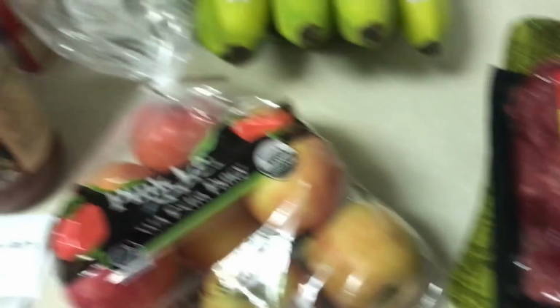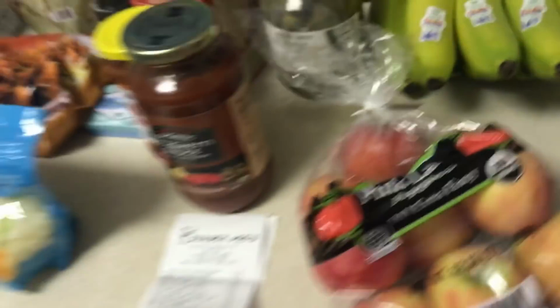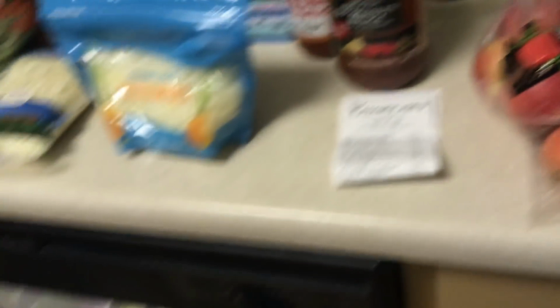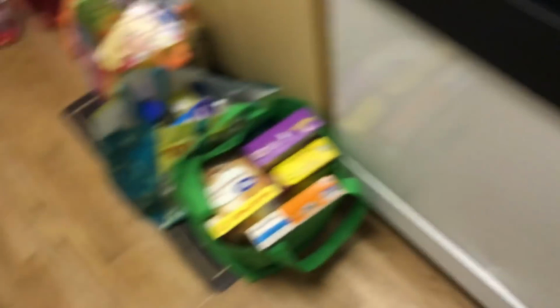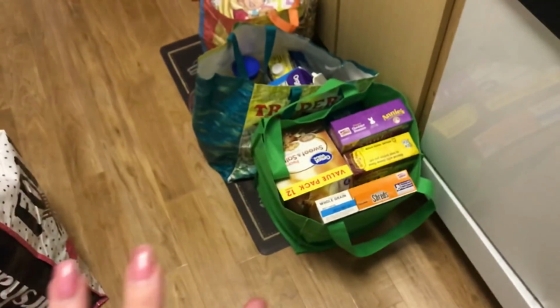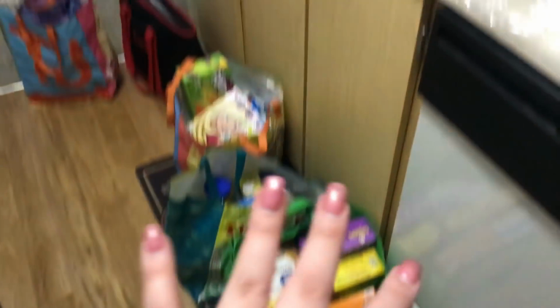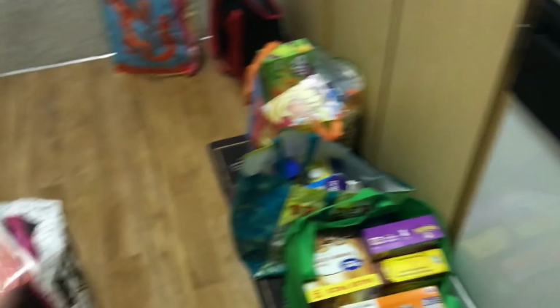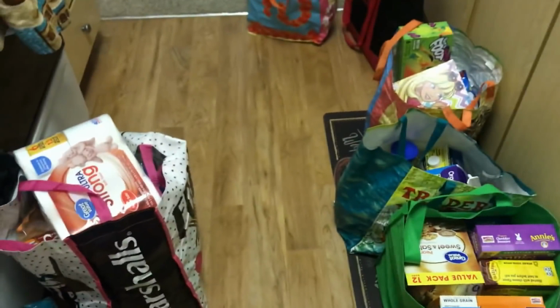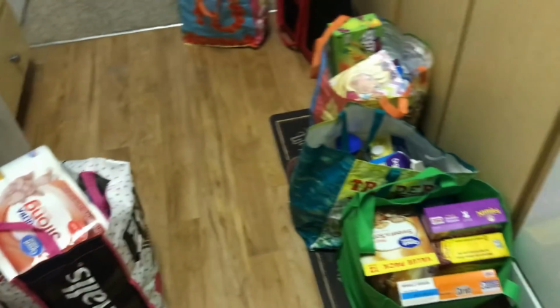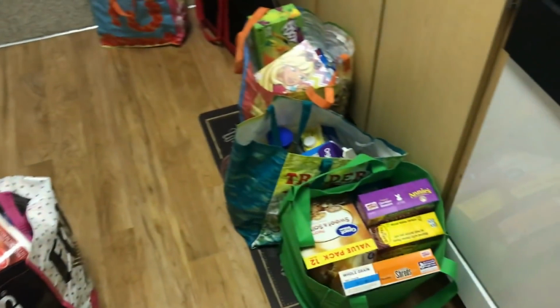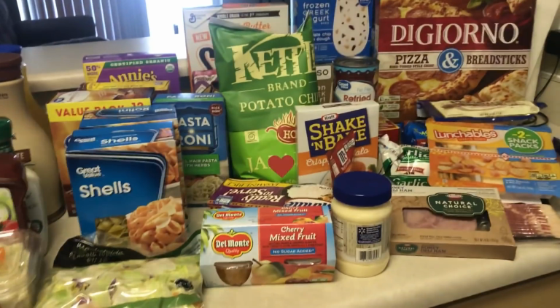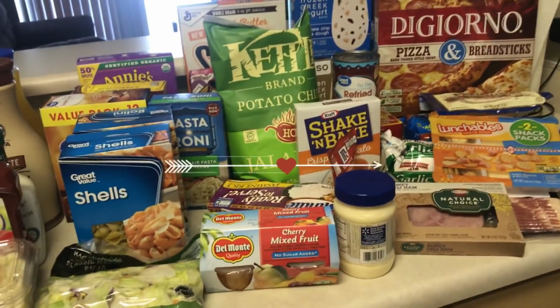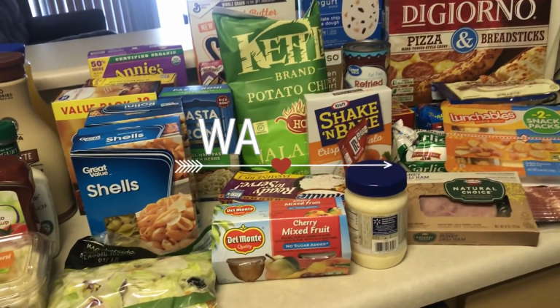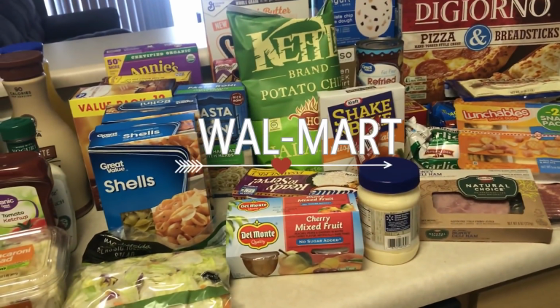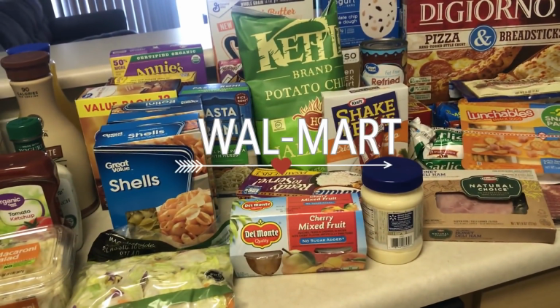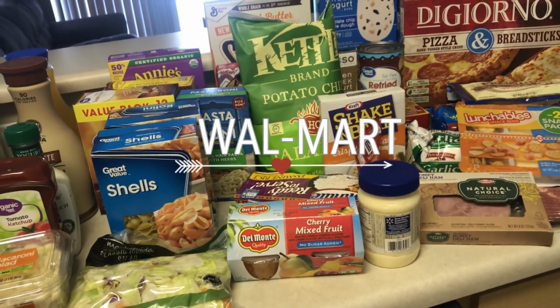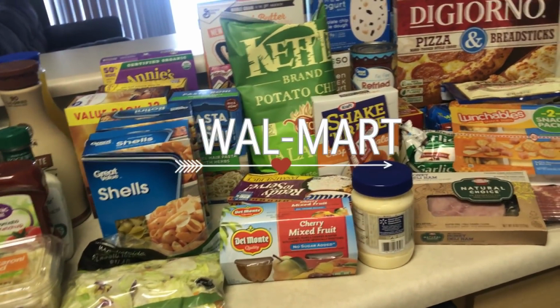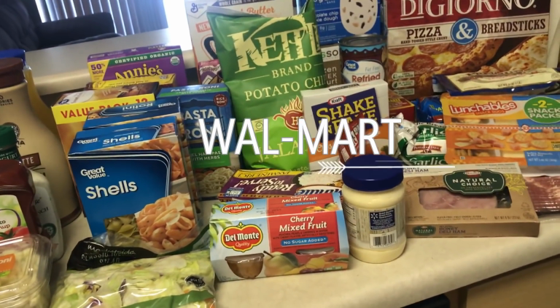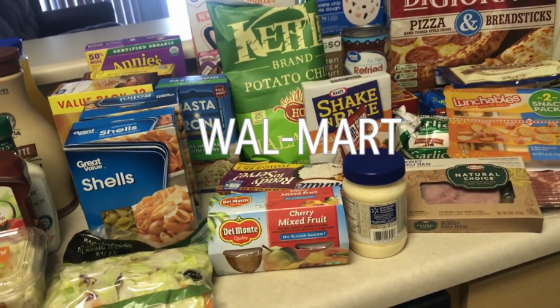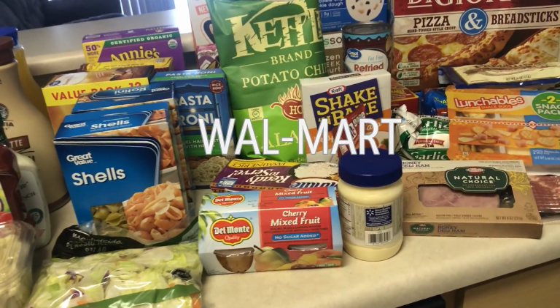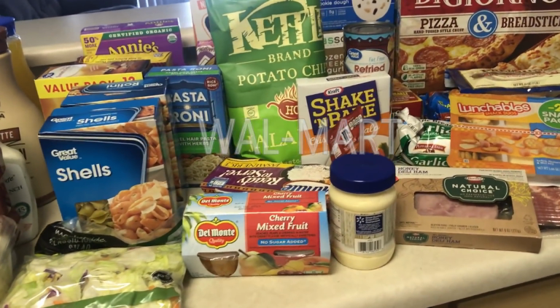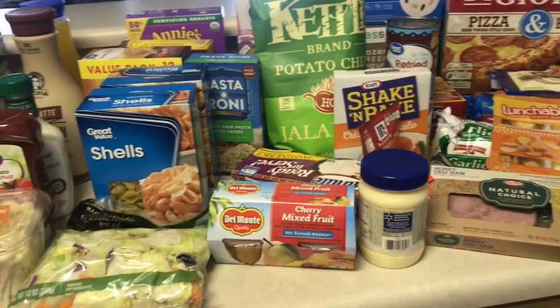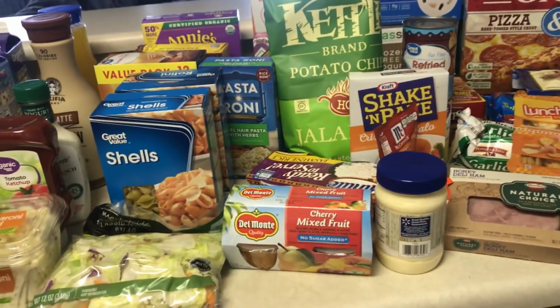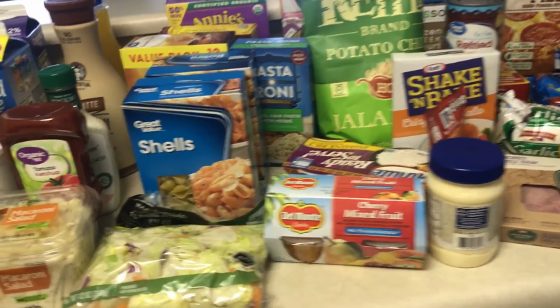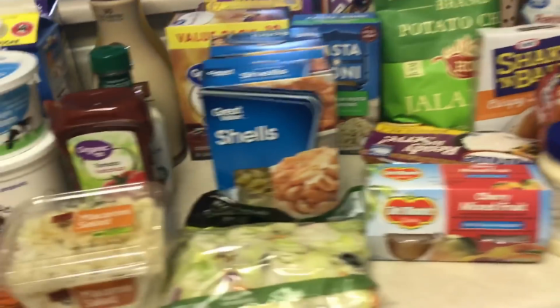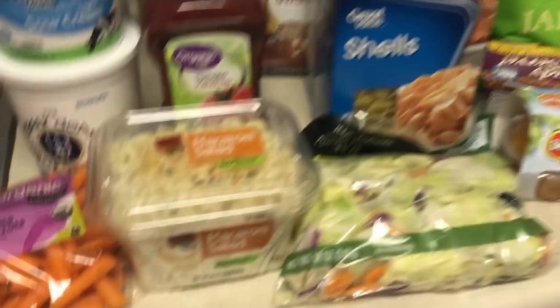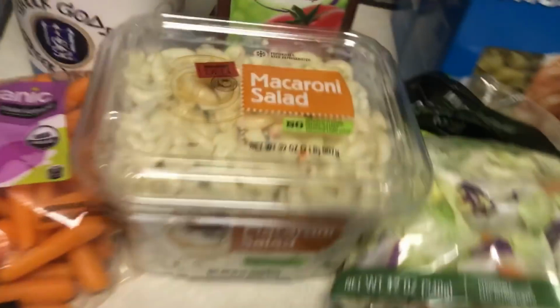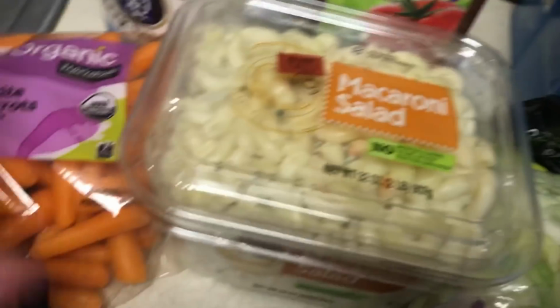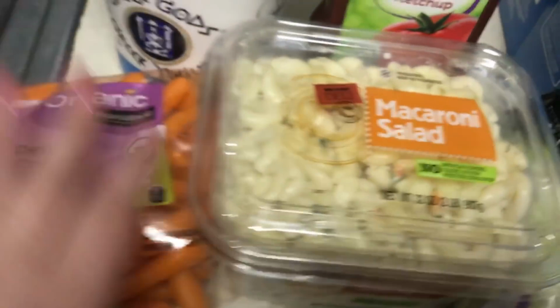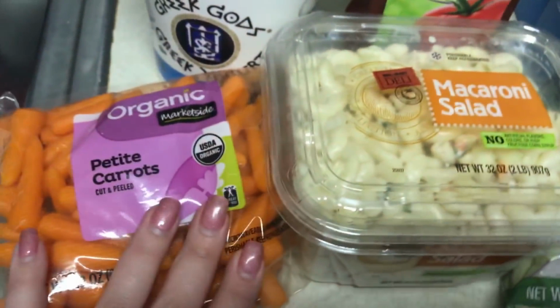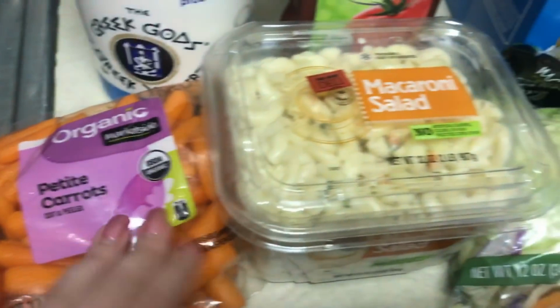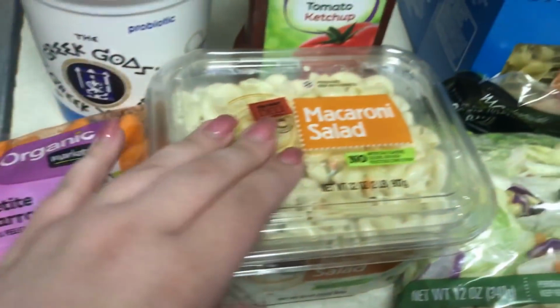So I'm putting this all away and then I'll show you guys what I got at Walmart, which is all down here. Here's the second part from Walmart. We picked up some random stuff, and then of course our dinner meal items and snacky items. So I got some organic carrots.